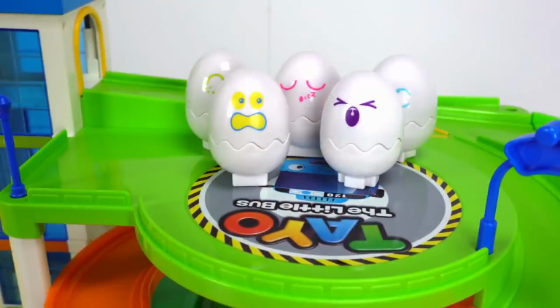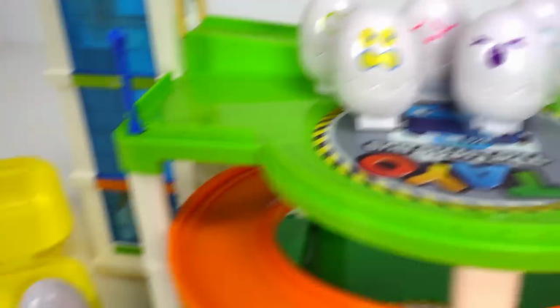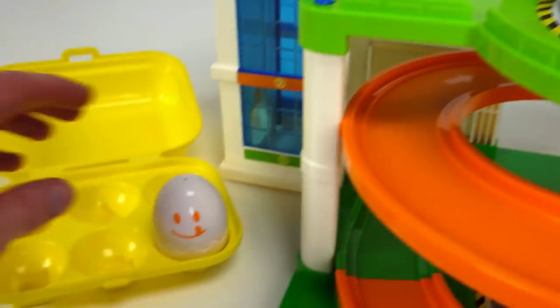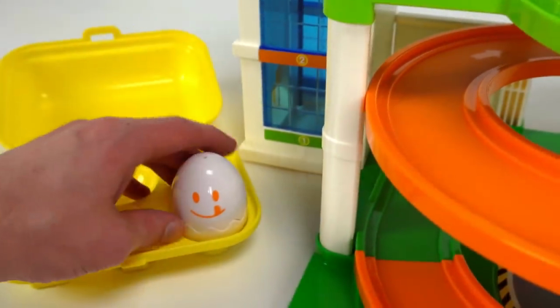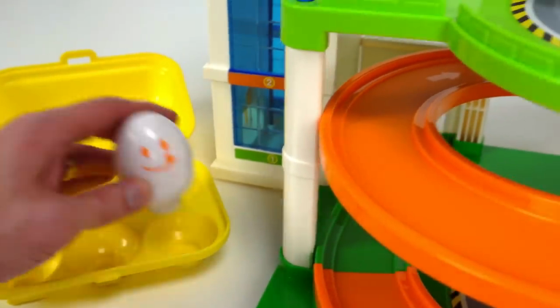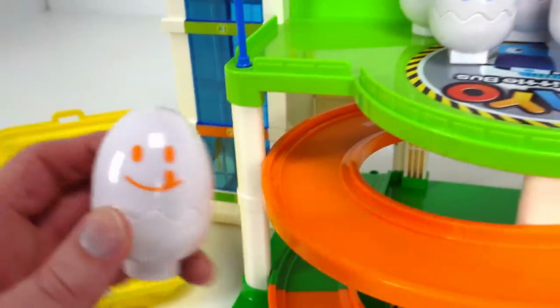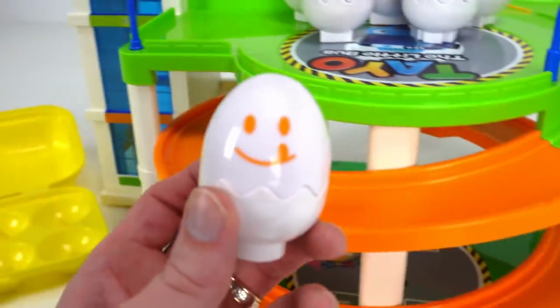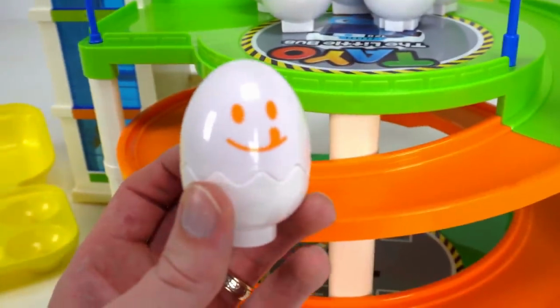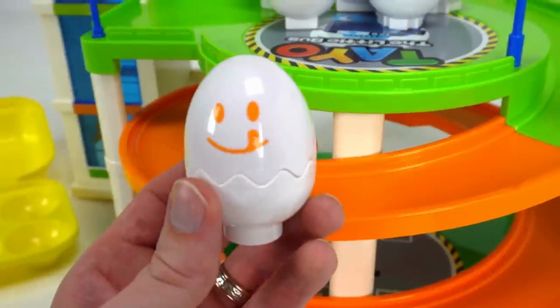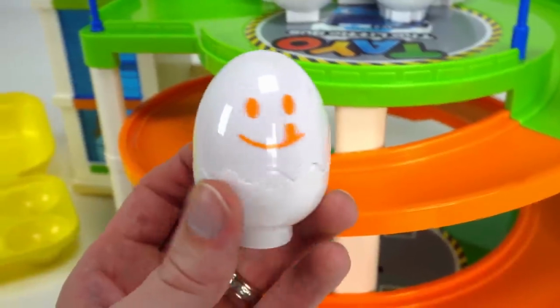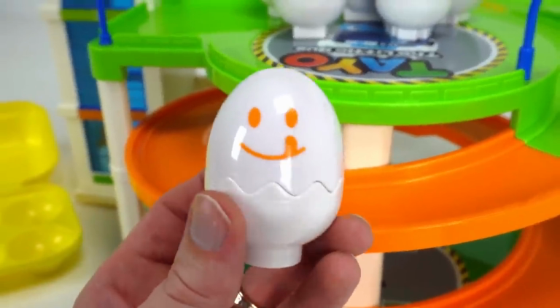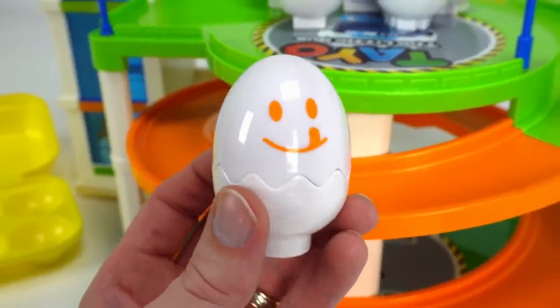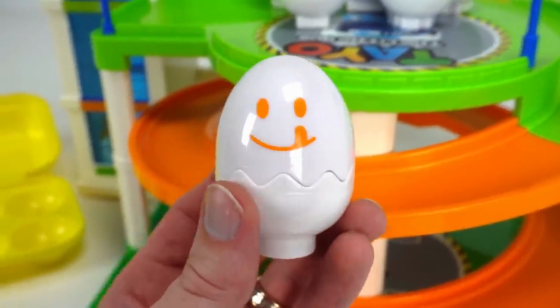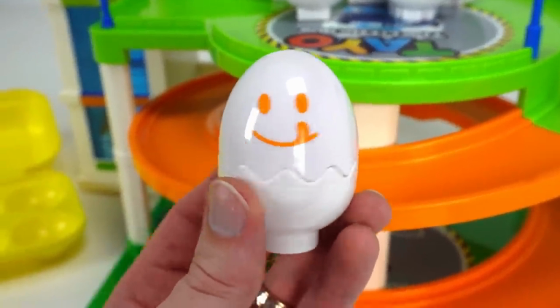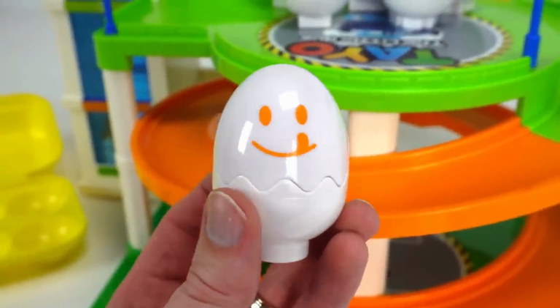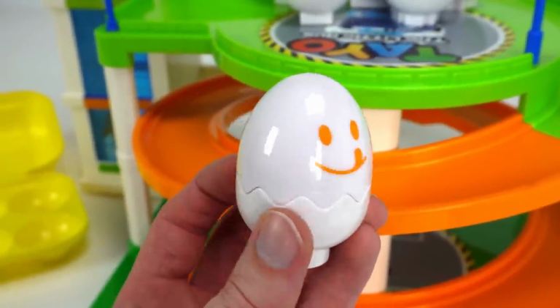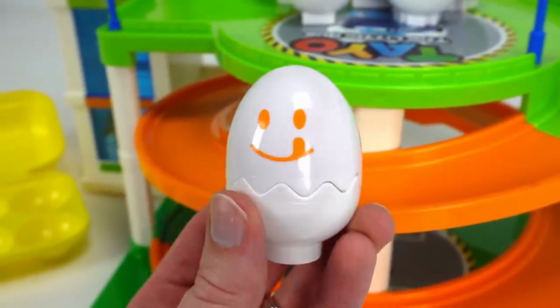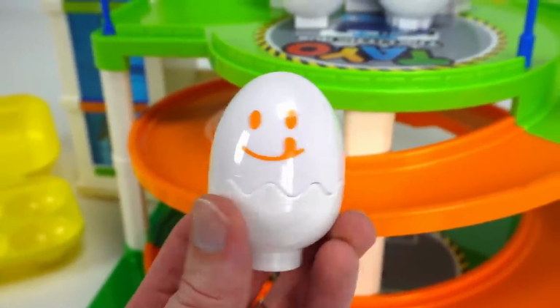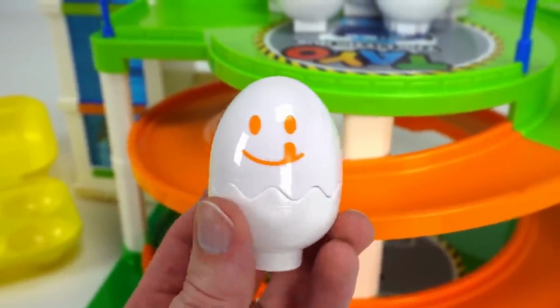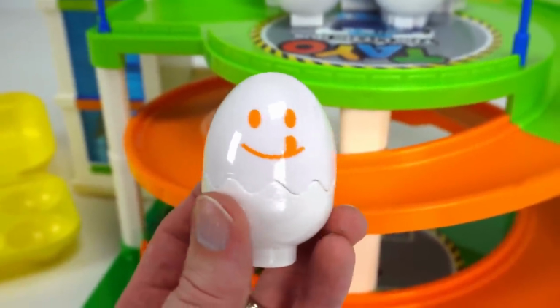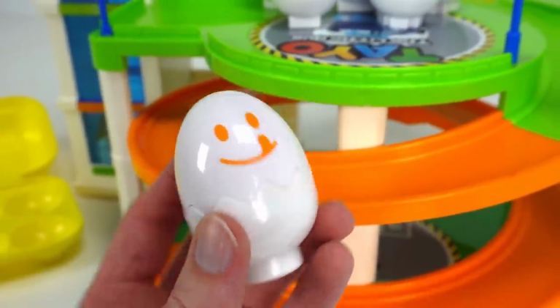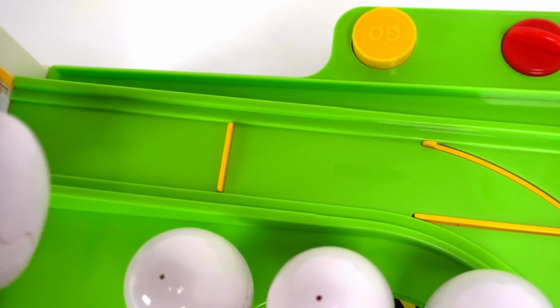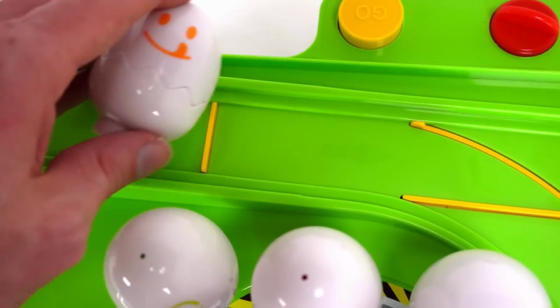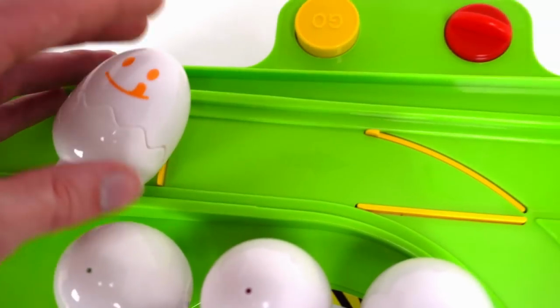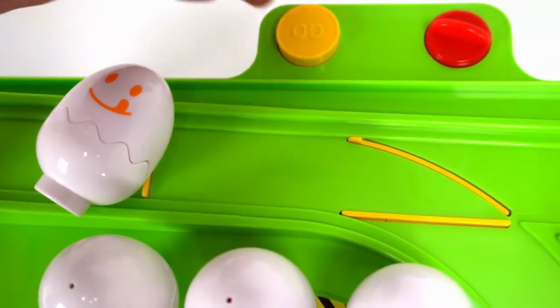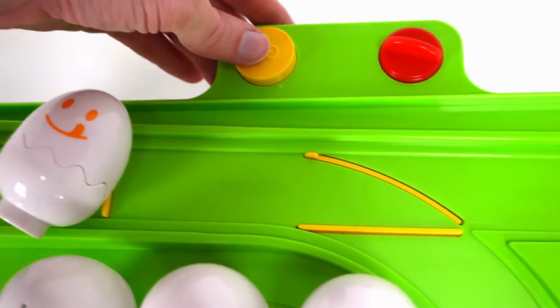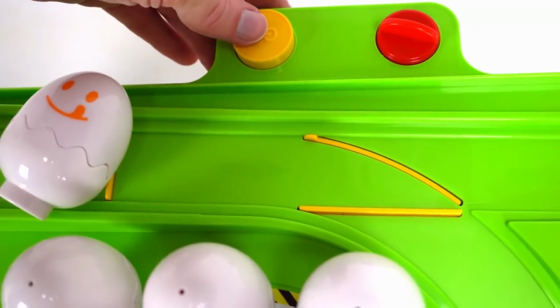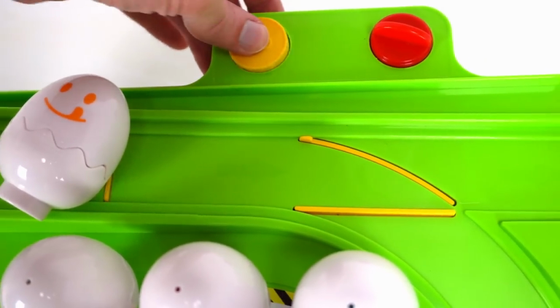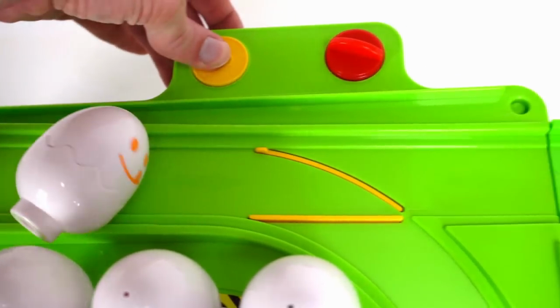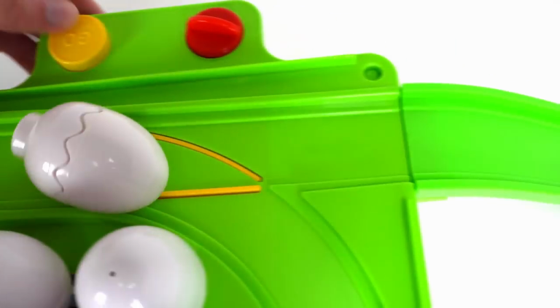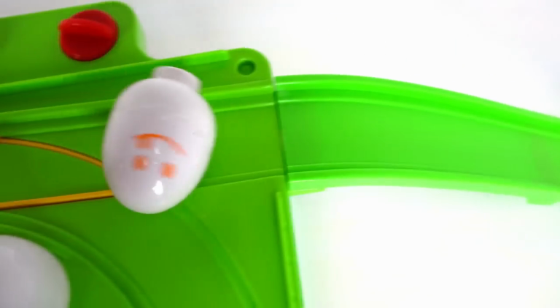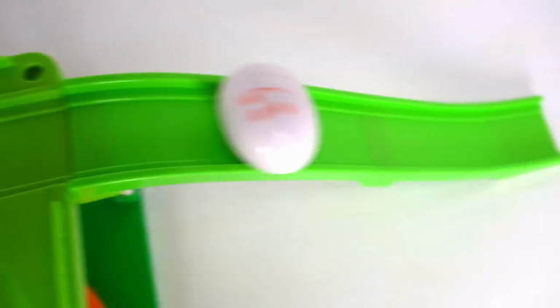Here we go with one more egg. What color is this? Orange. It's orange. And this one is licking its lips, maybe it's hungry. Count with me: three, two, one, go! Whee!